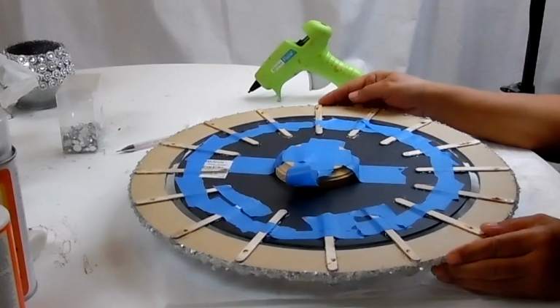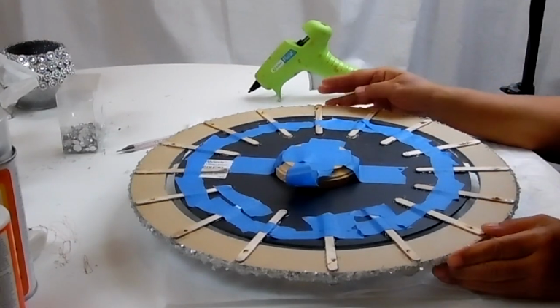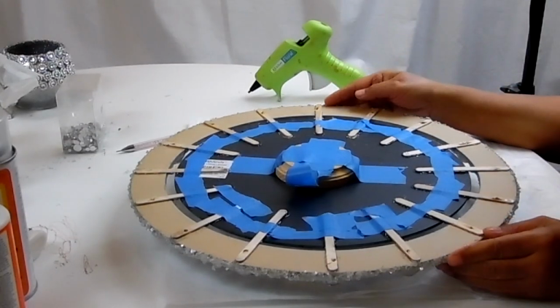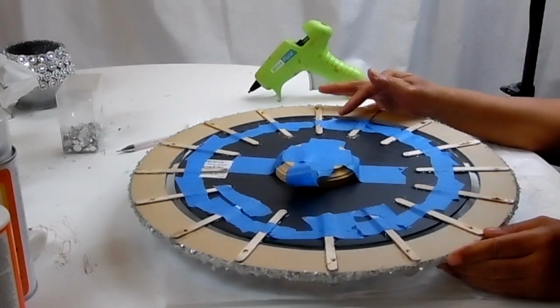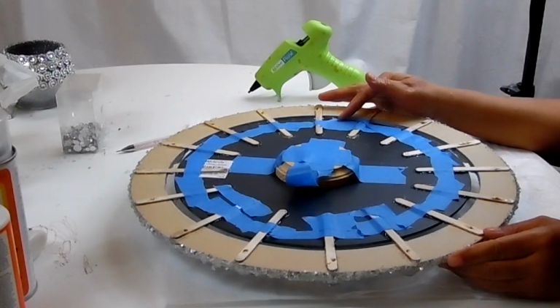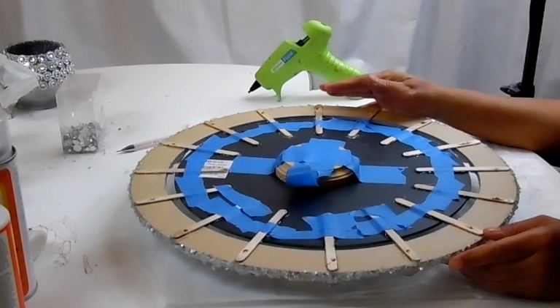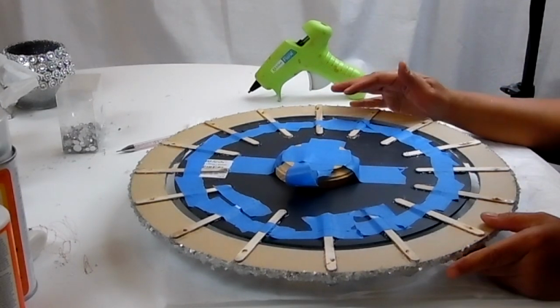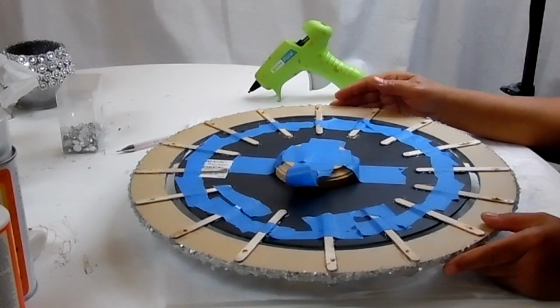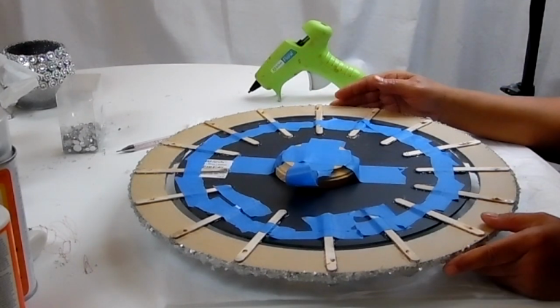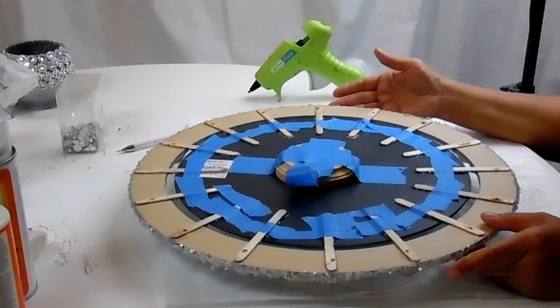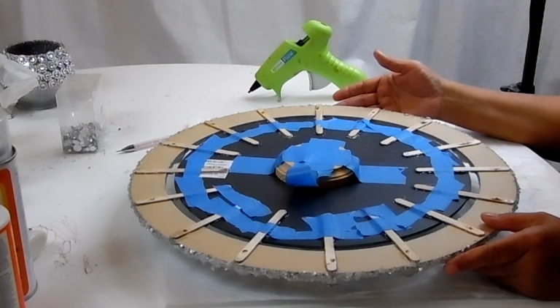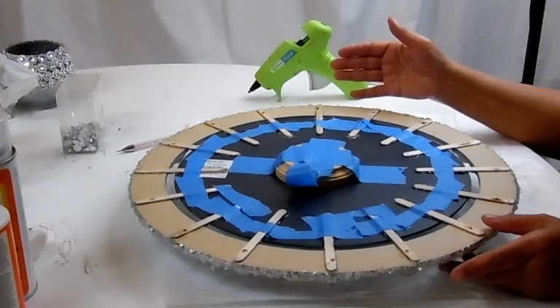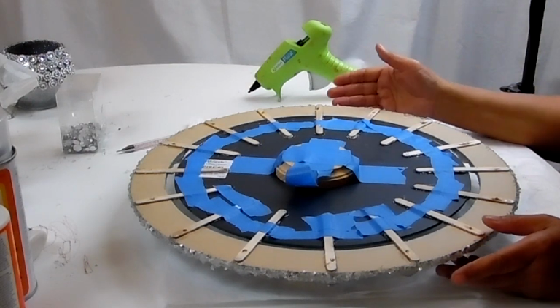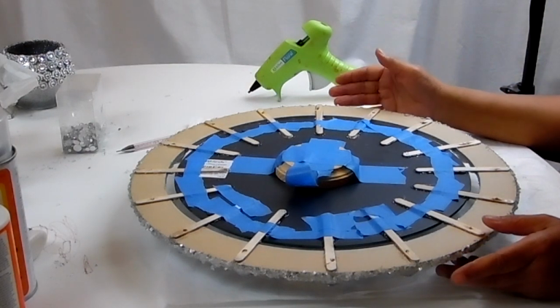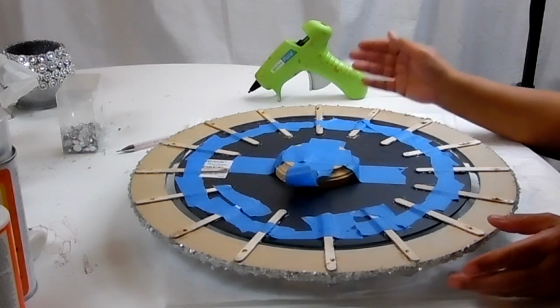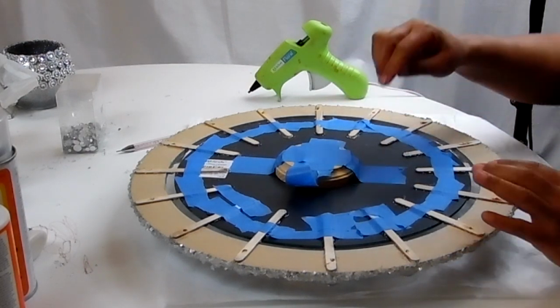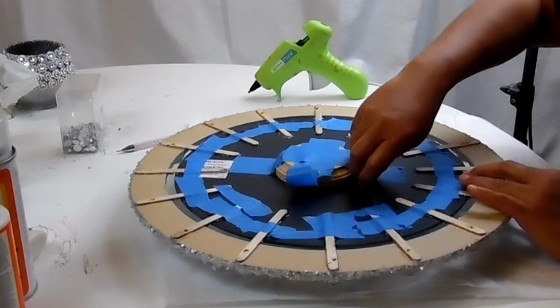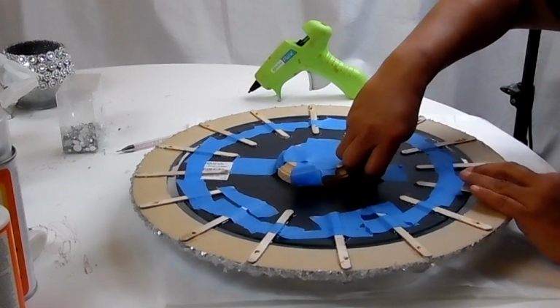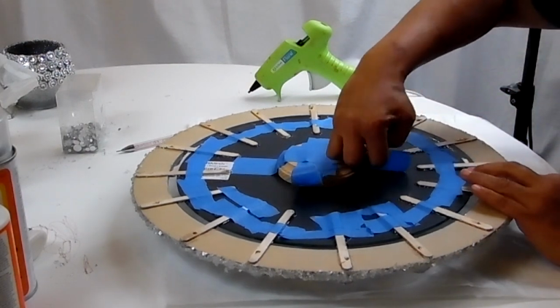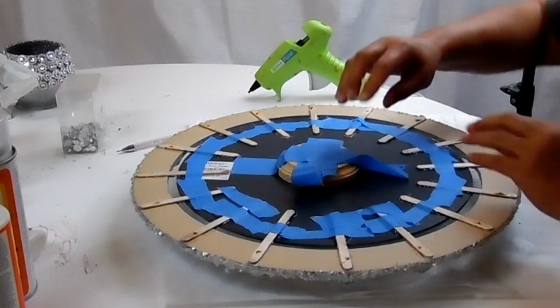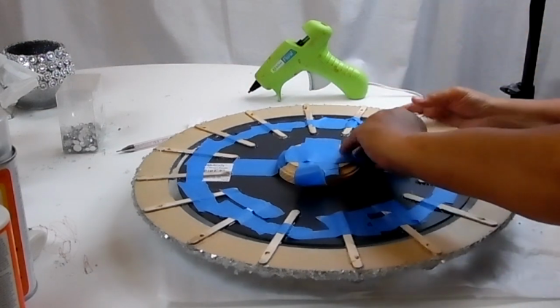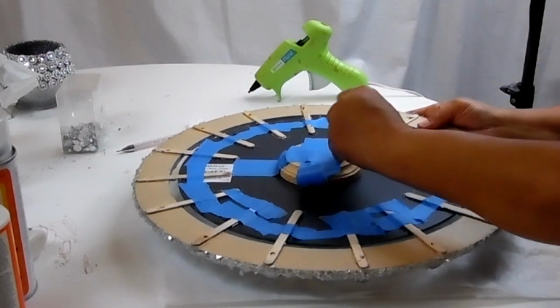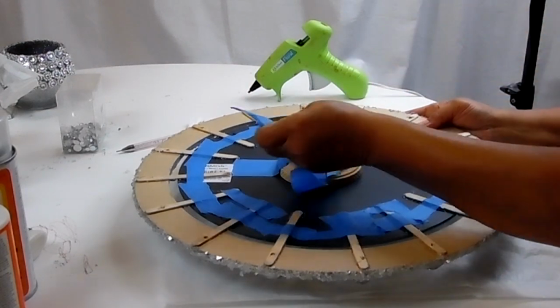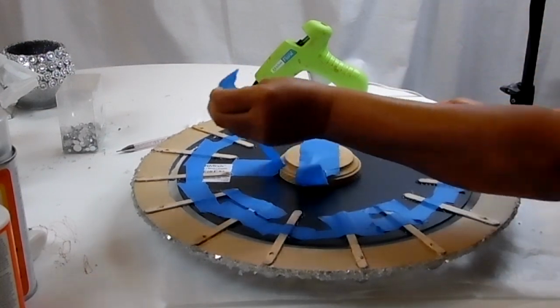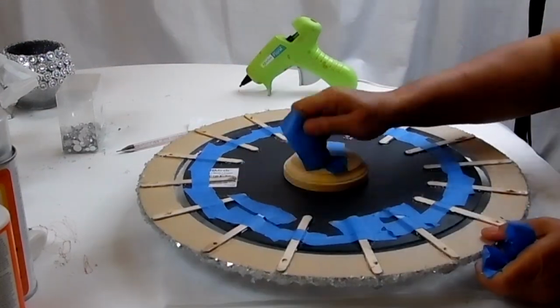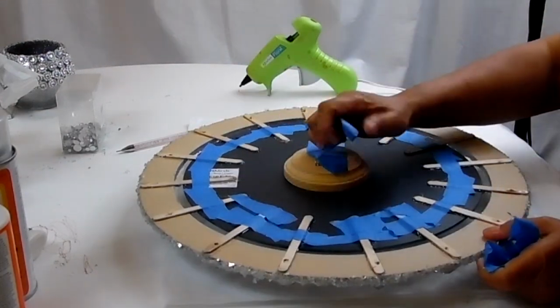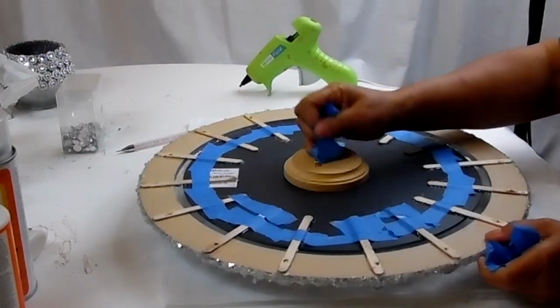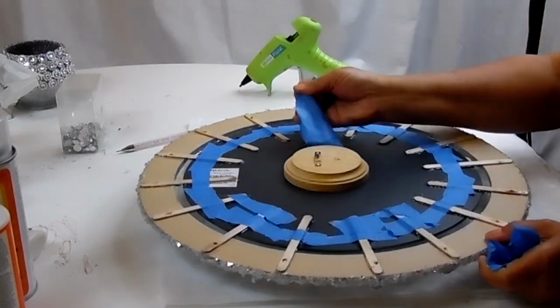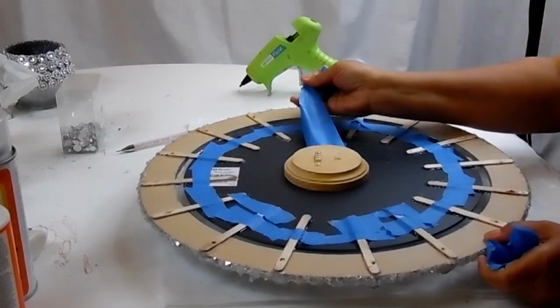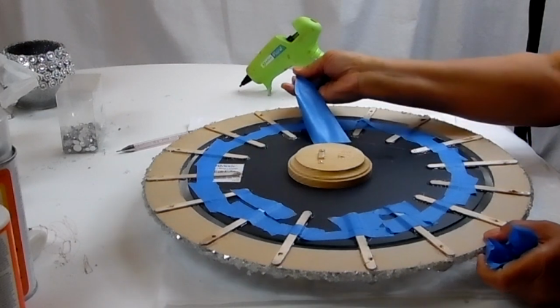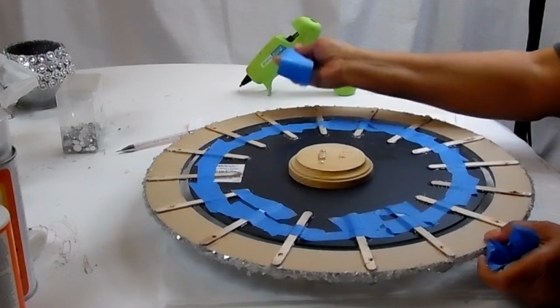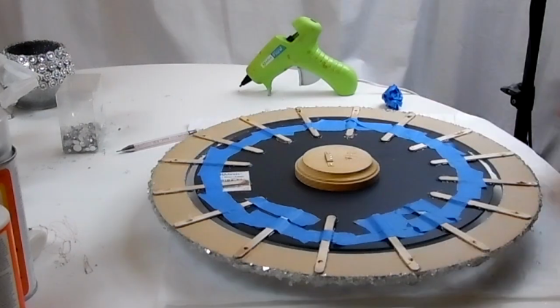I'm going to let this sit for about two hours, then come back to see about adding light to the background. I'm back — it's been about two hours. I'll remove the blue tape, but the E6000 still hasn't completely set up, so I'm taking hot glue to reinforce it while it continues to set. I'll put more tape down to secure it, then move on to the next step.